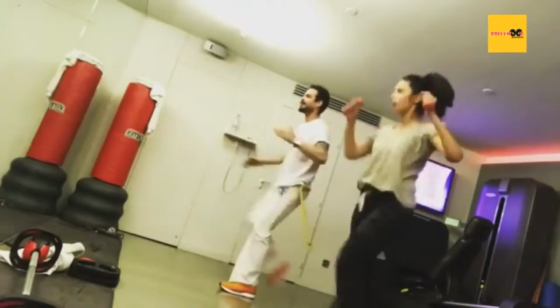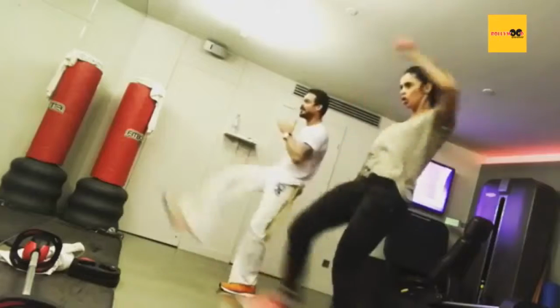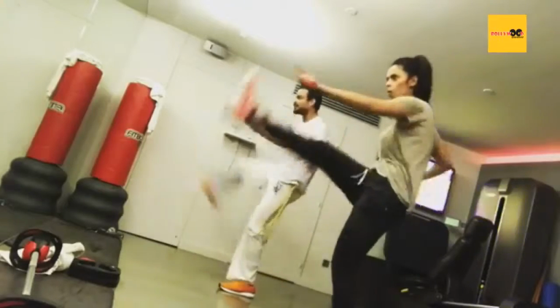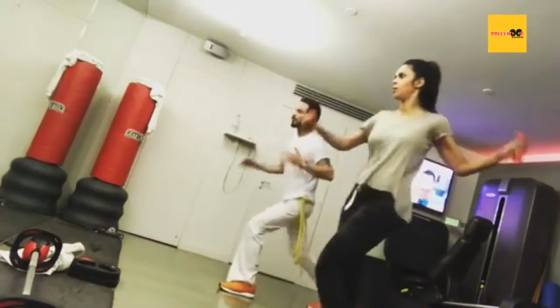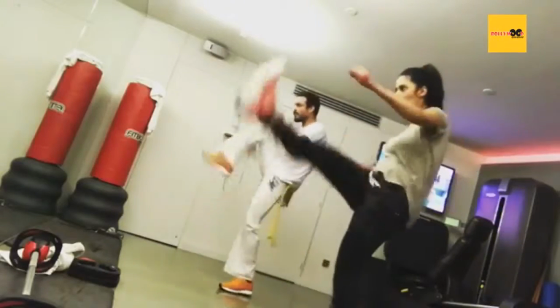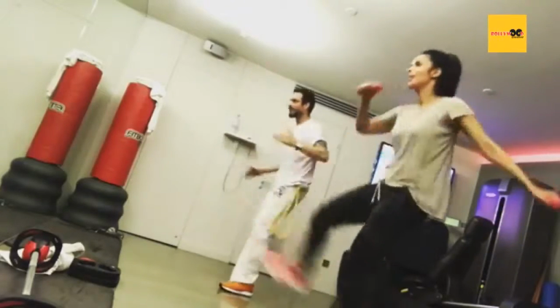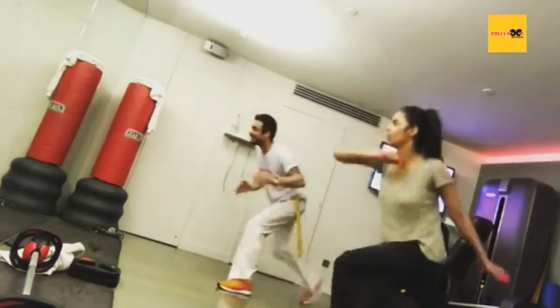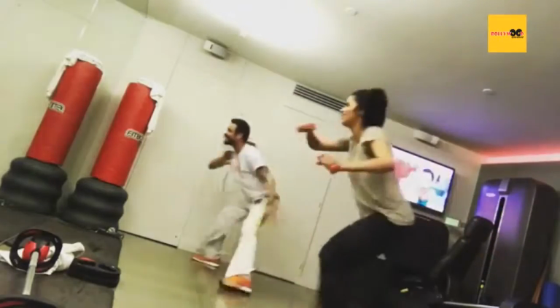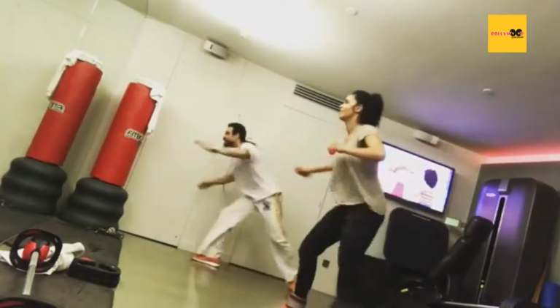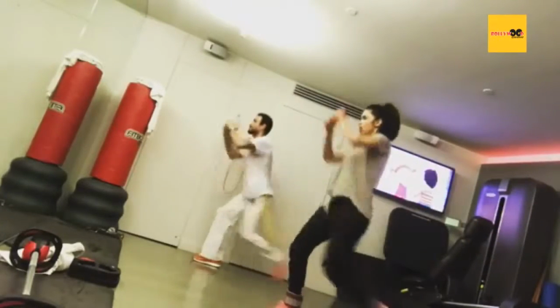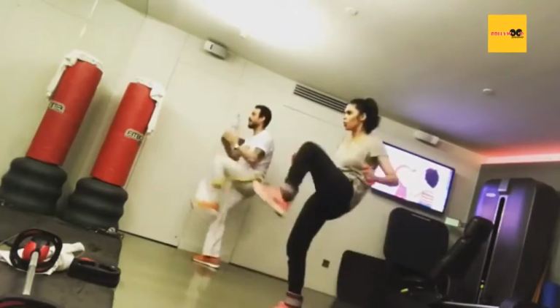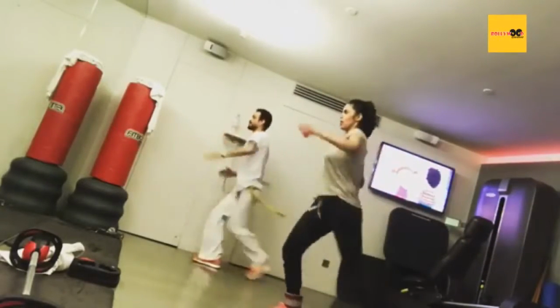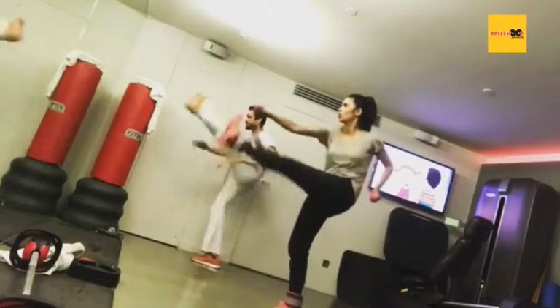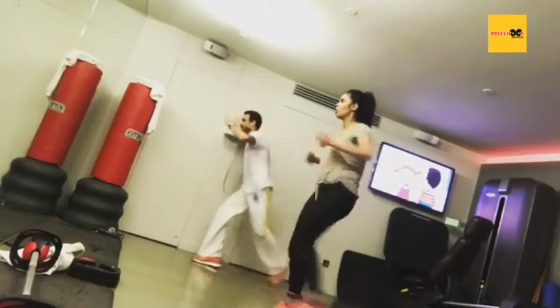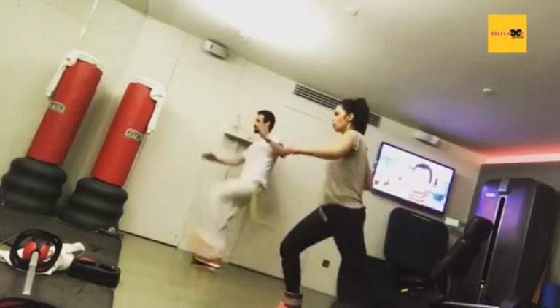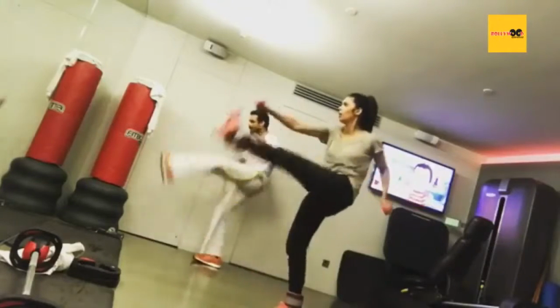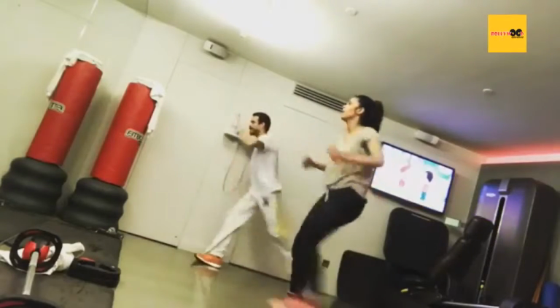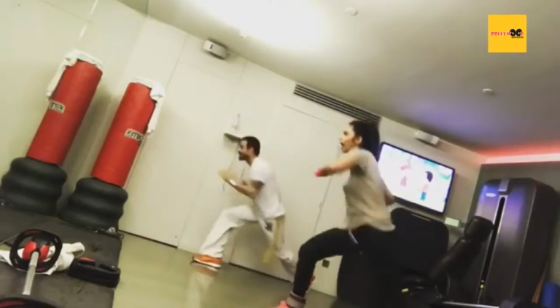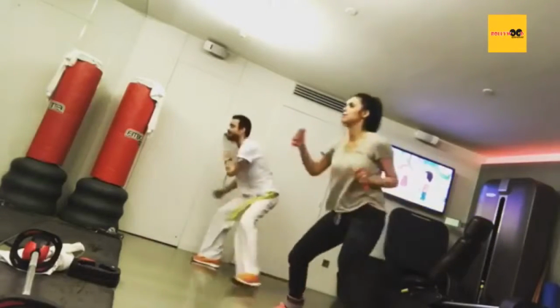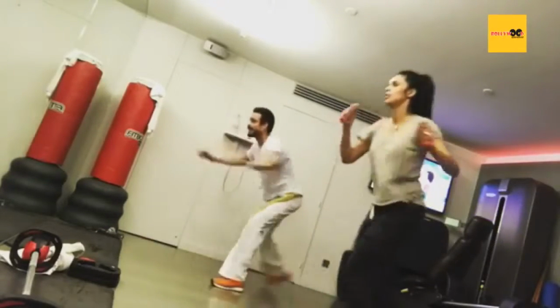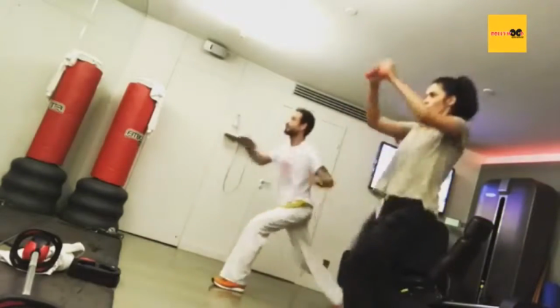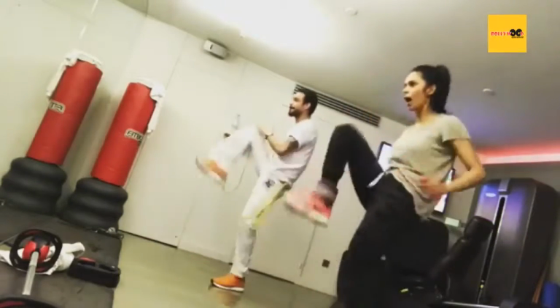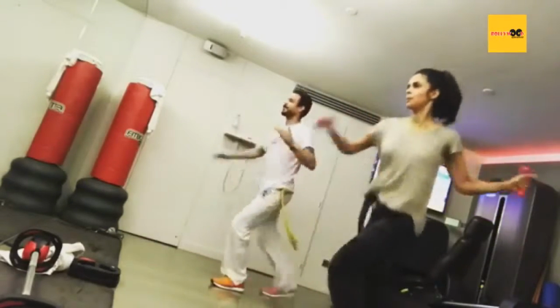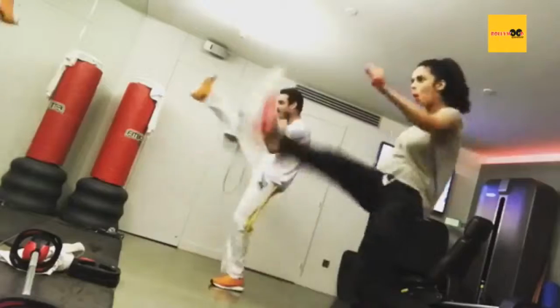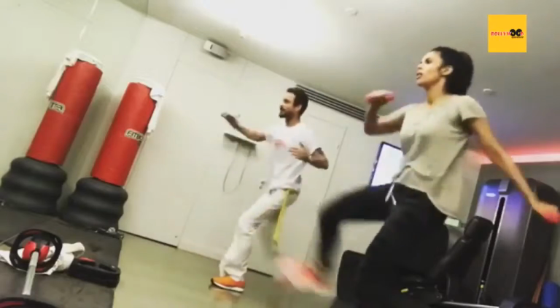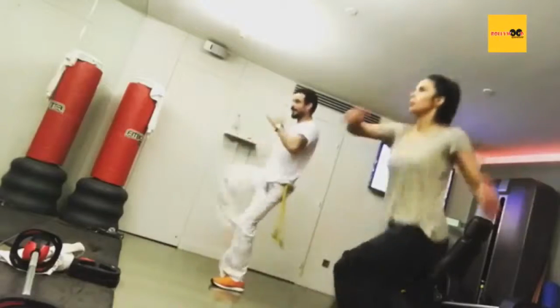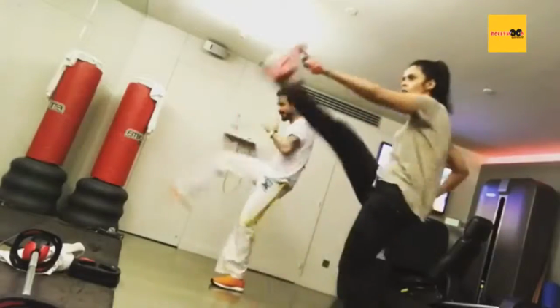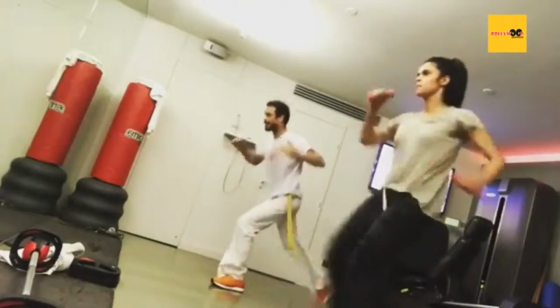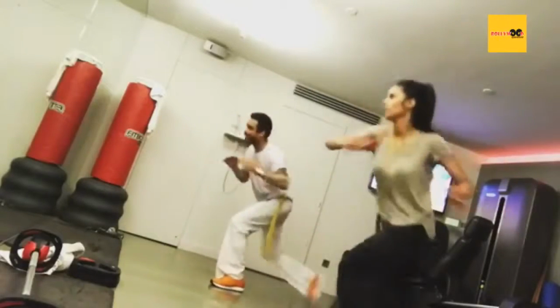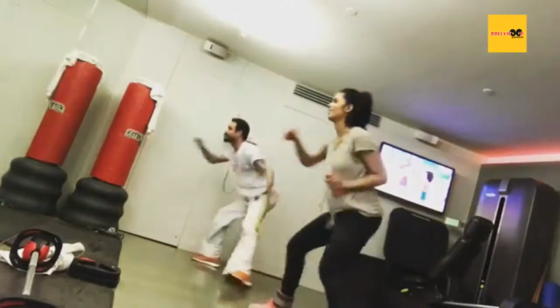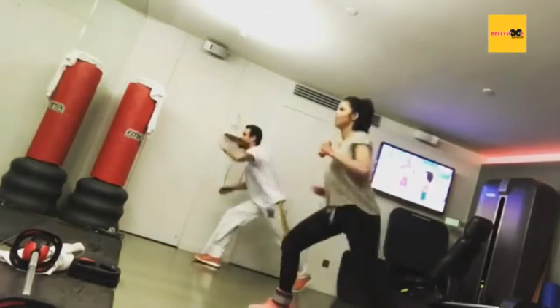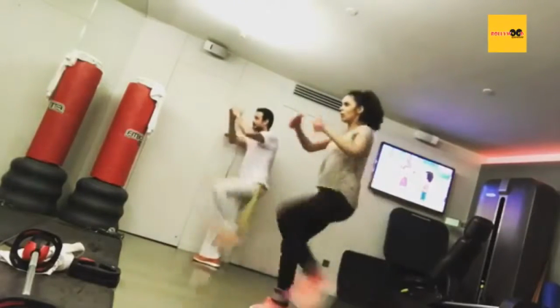One, two, three. One, two, three. Here you go. One, two, three.